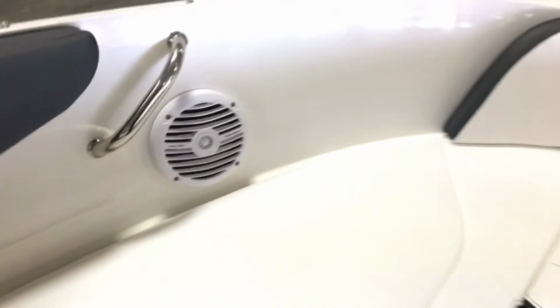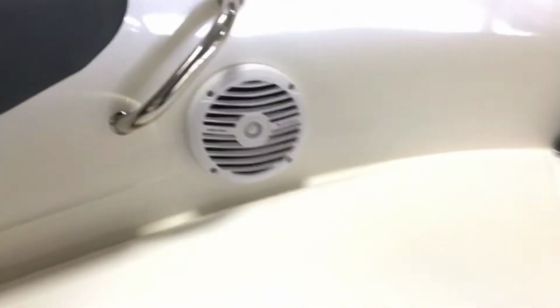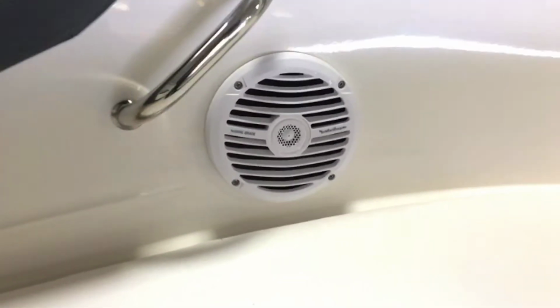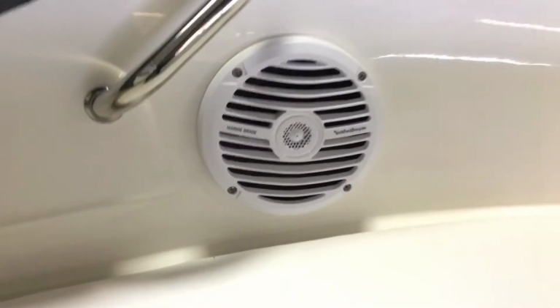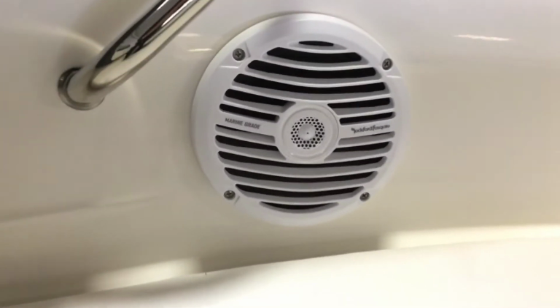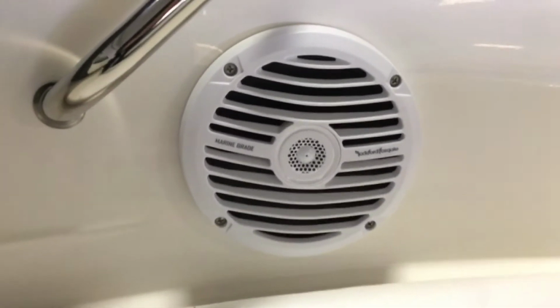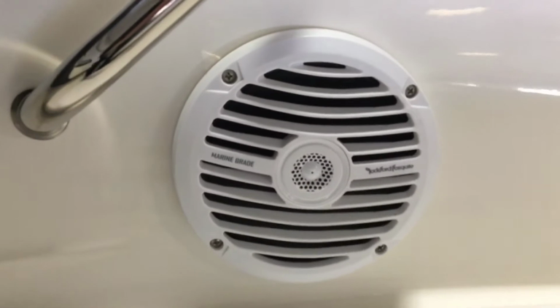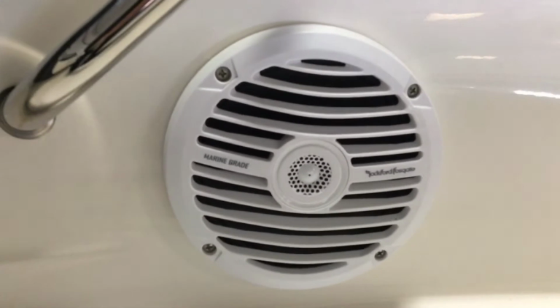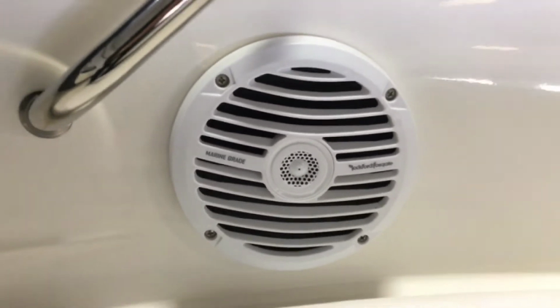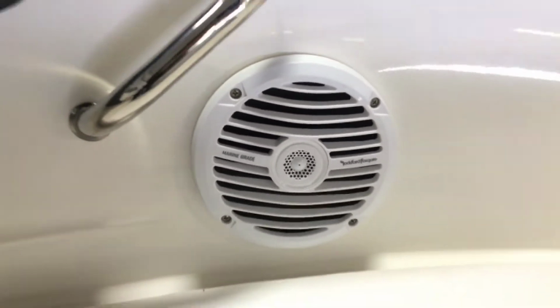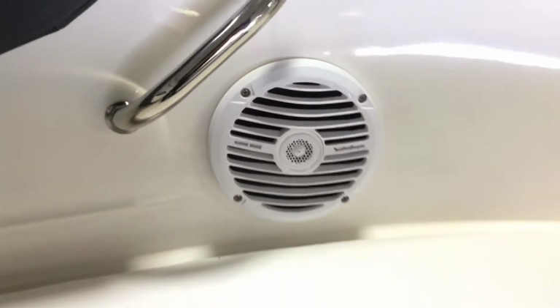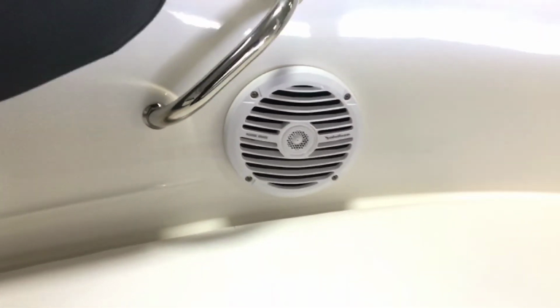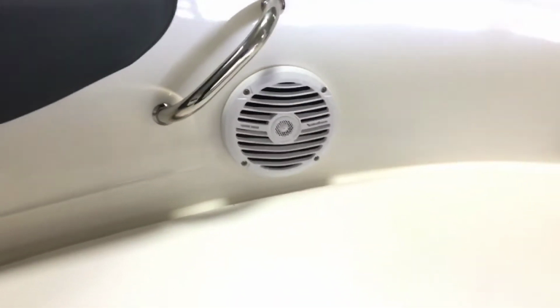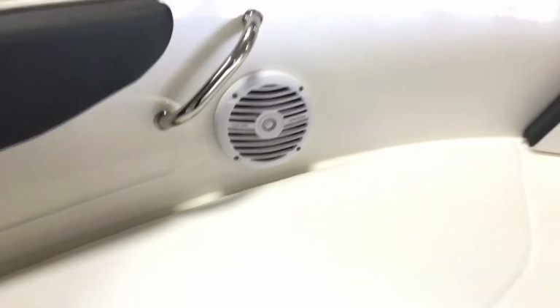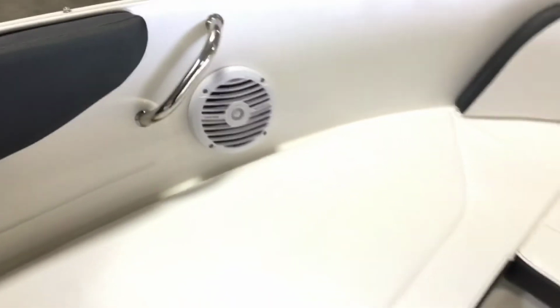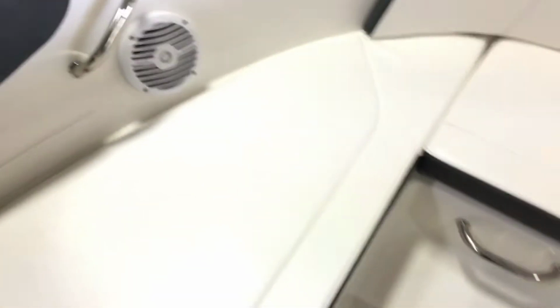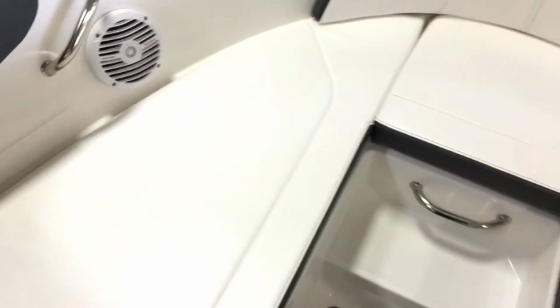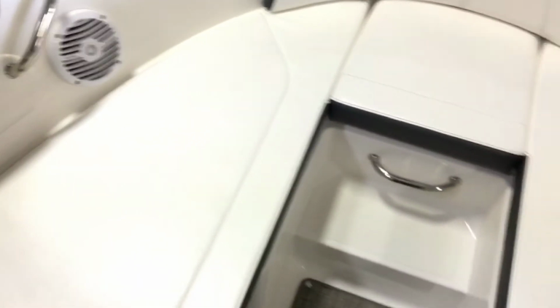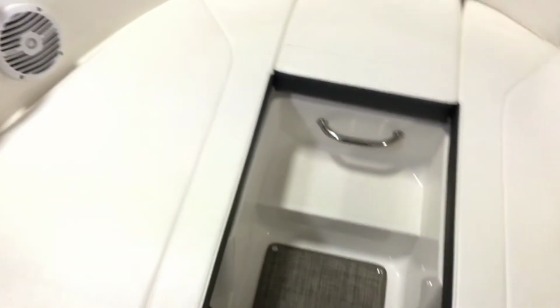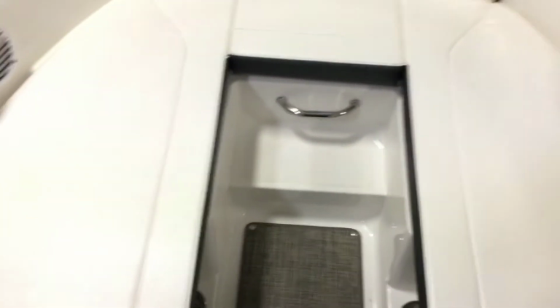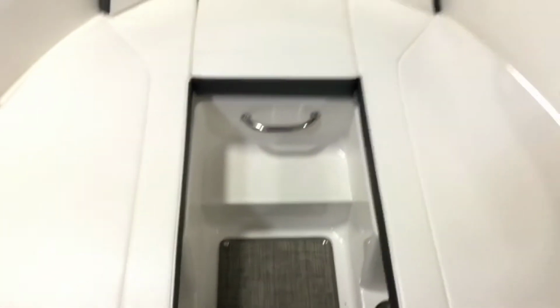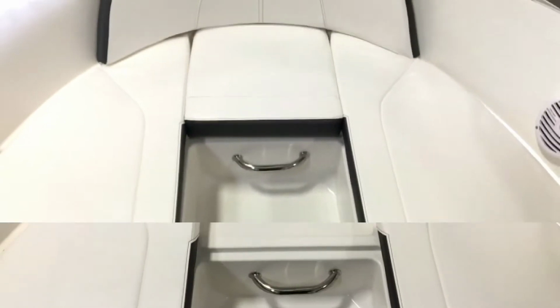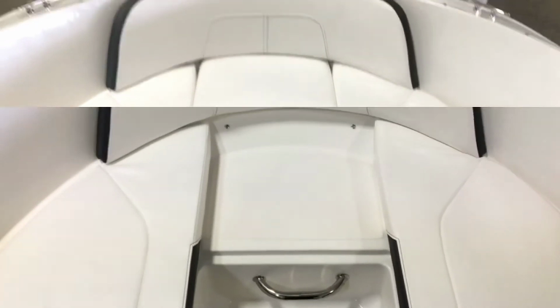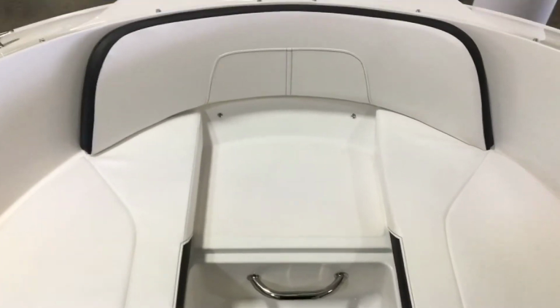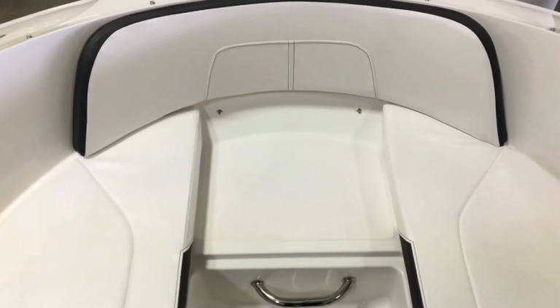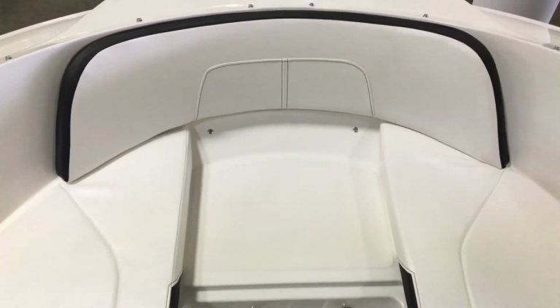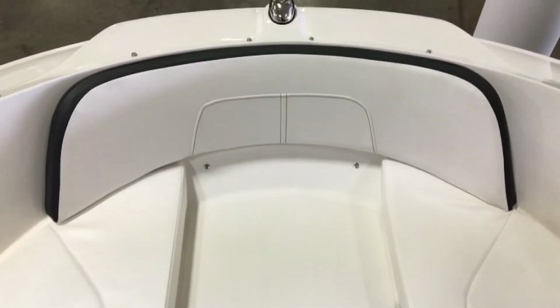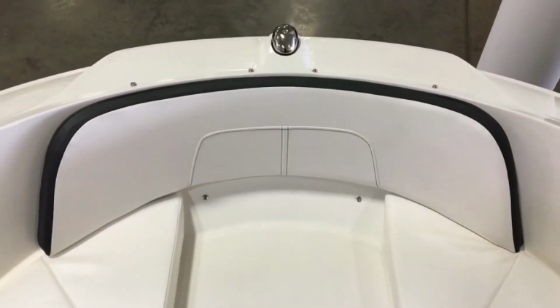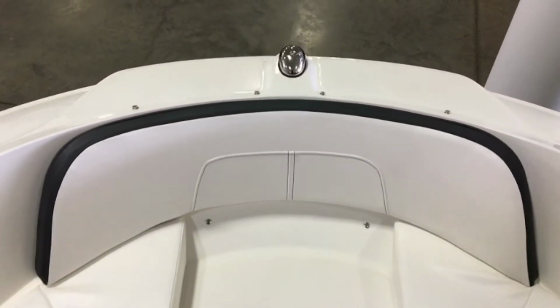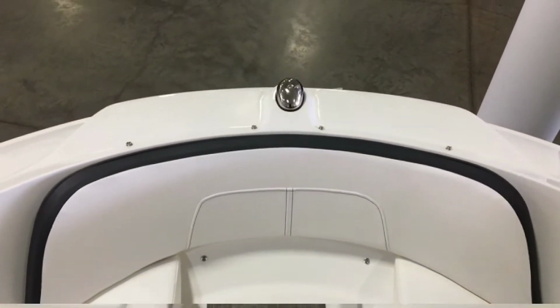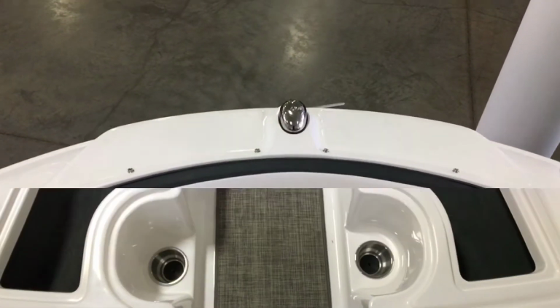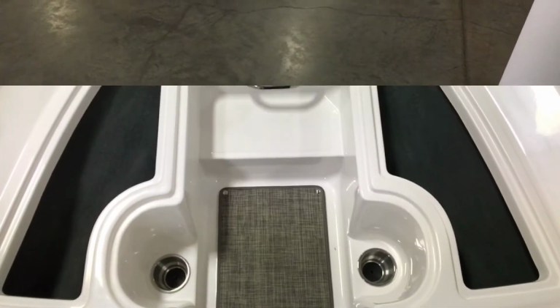Here is just one of the Rockford Fosgate speakers located in the large bow. Under the forward cushion is a non-skid step leading to the bow for easy boarding without stepping on the upholstery.